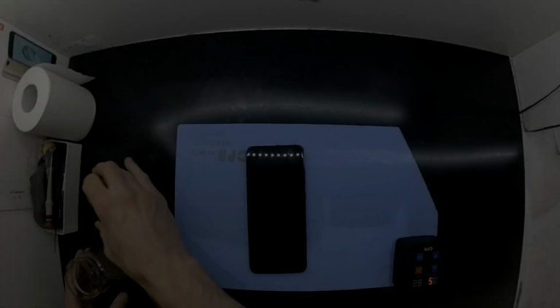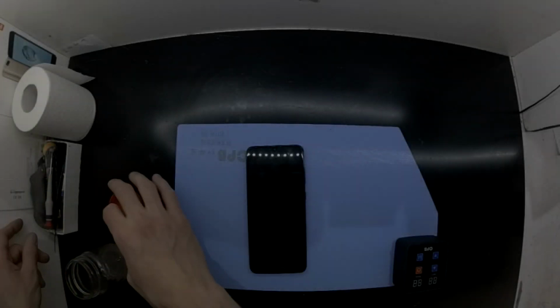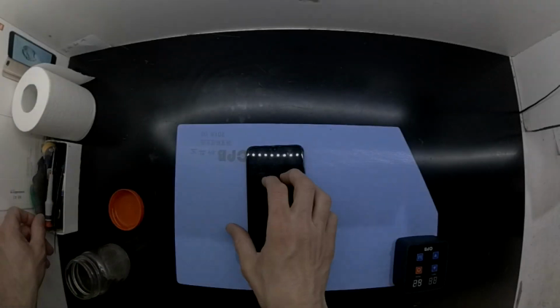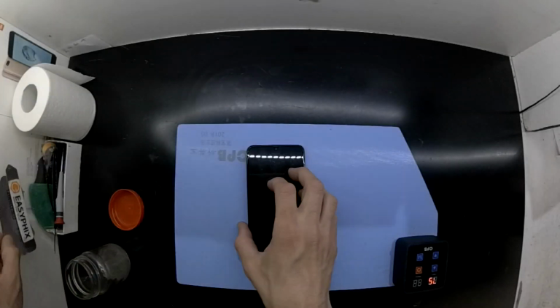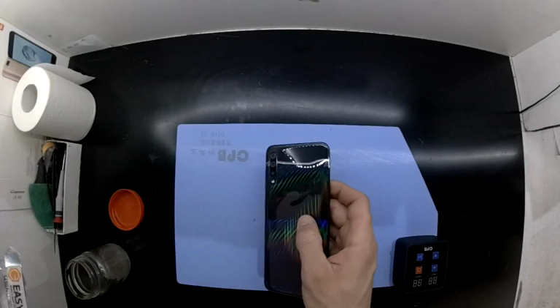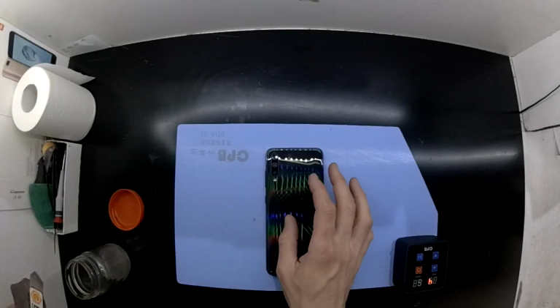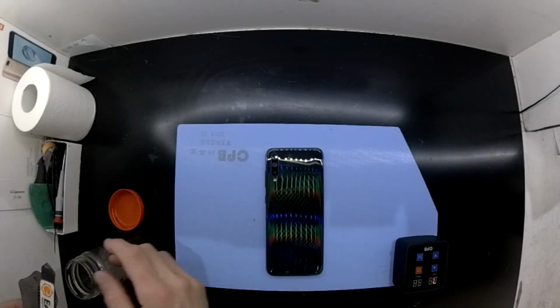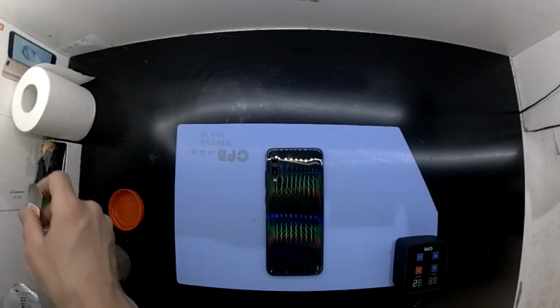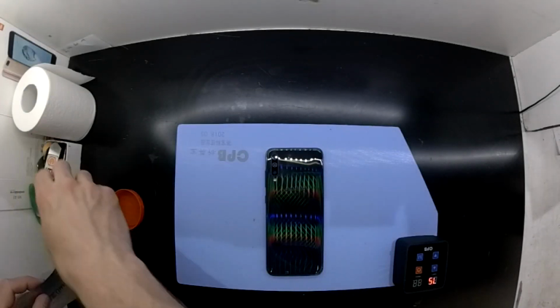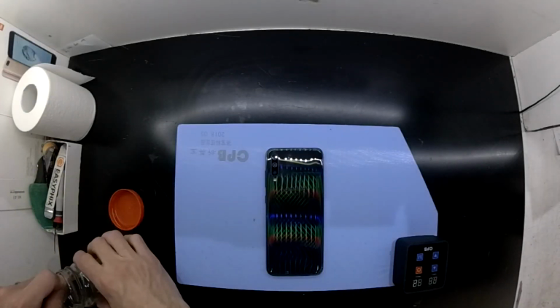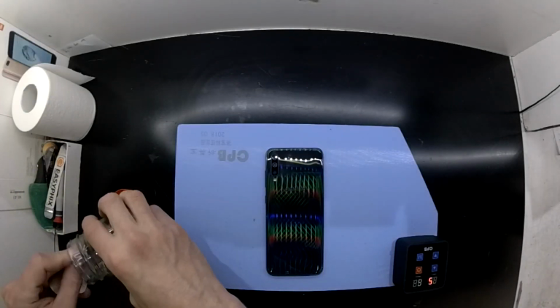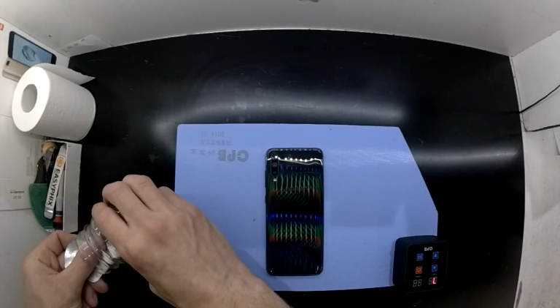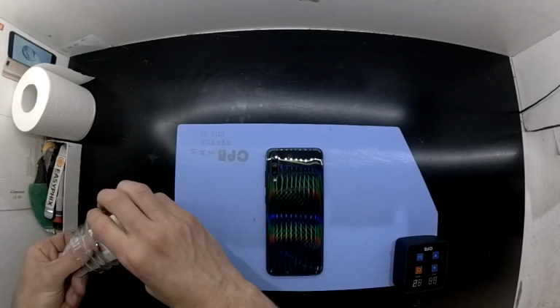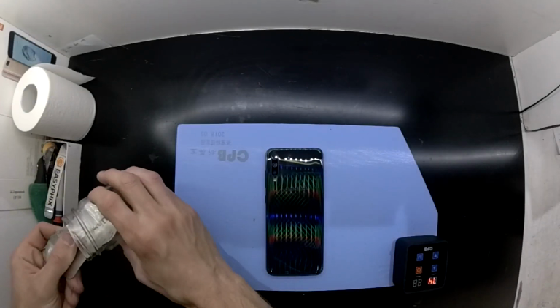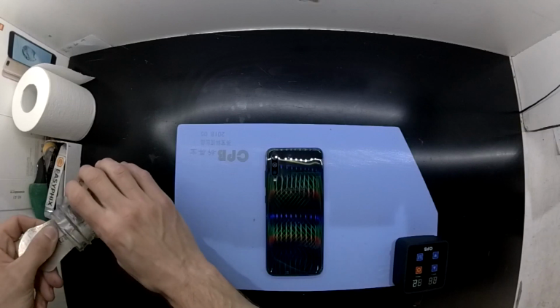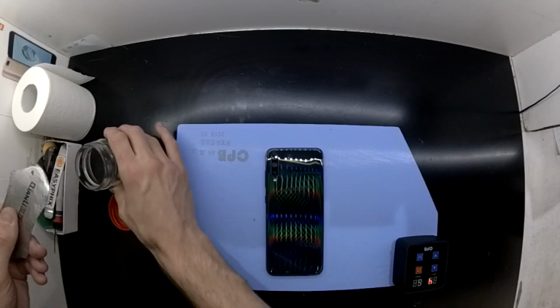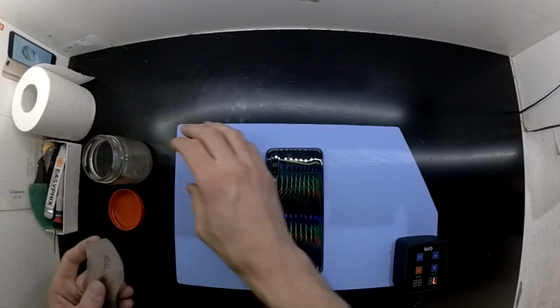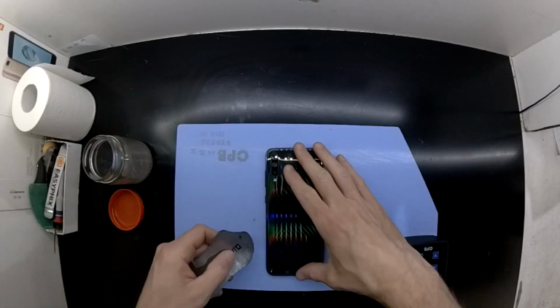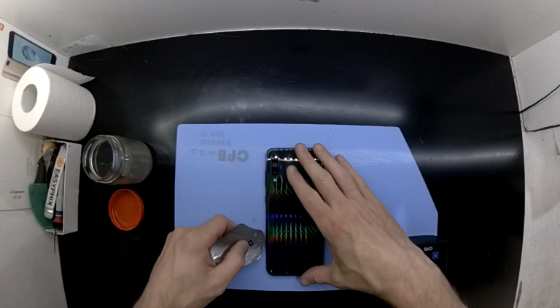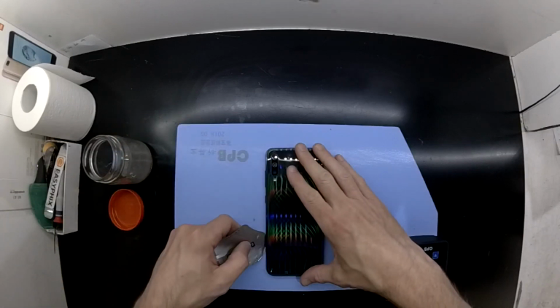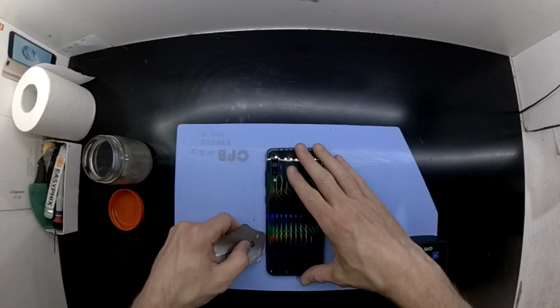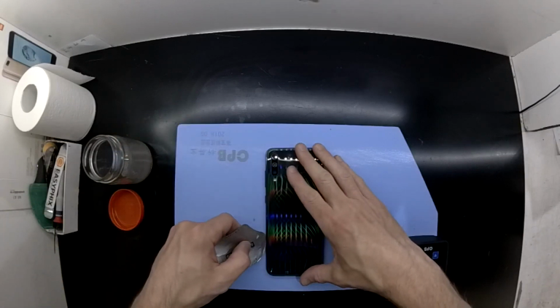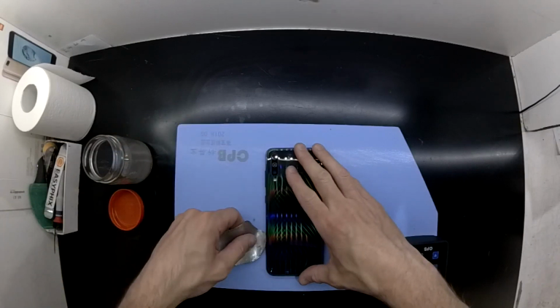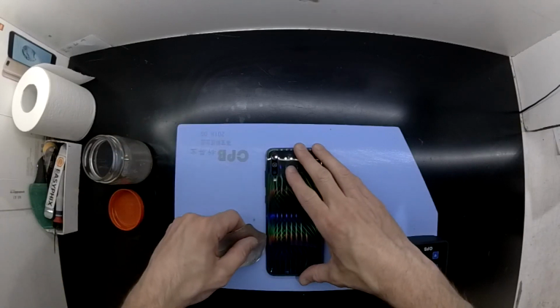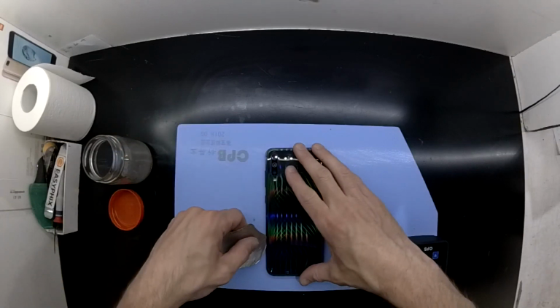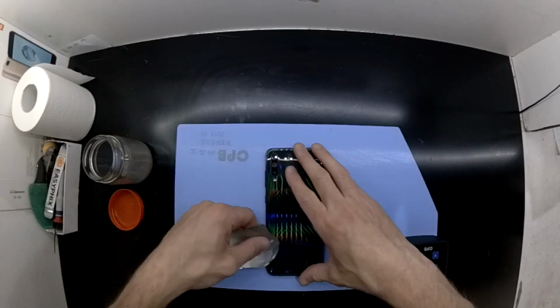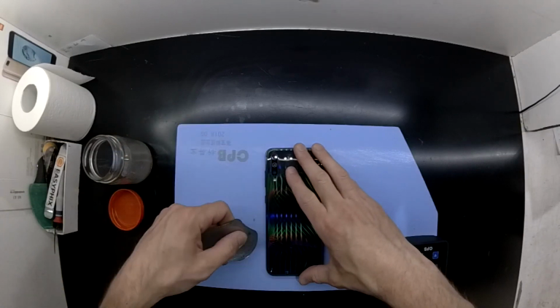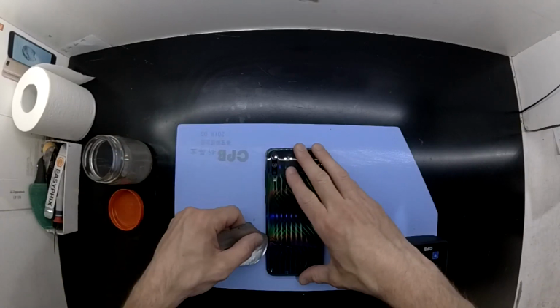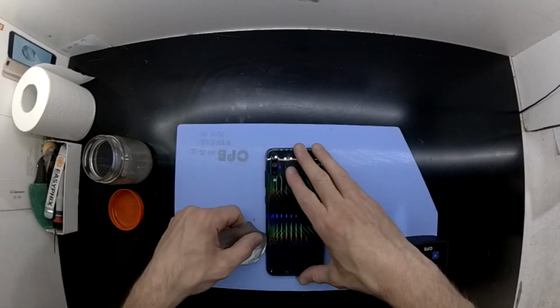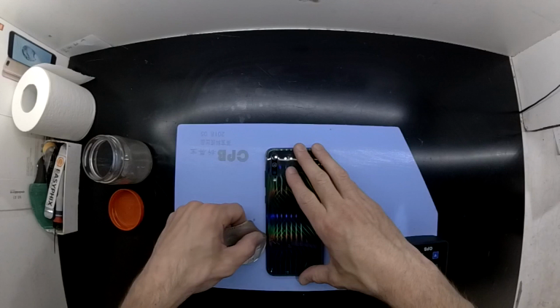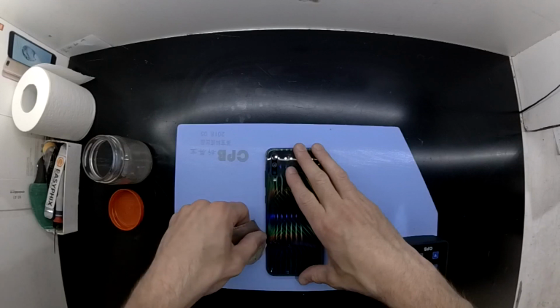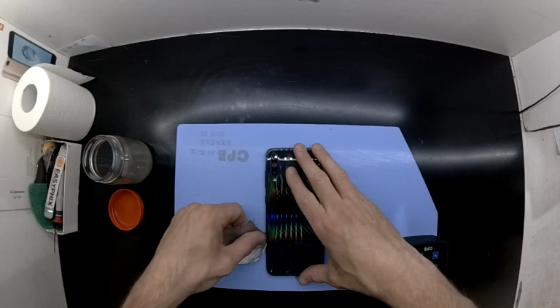Today on the workbench is a Samsung Galaxy A70, which as usual has been on the heat pad at 75 degrees Celsius. Now I'm using a fin pry tool to open it up.